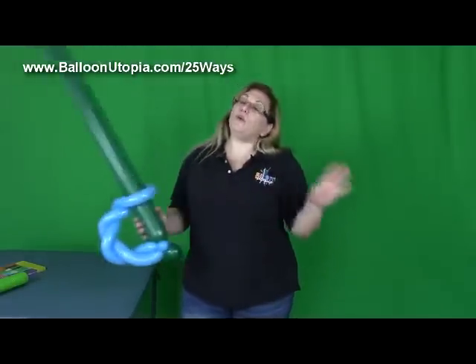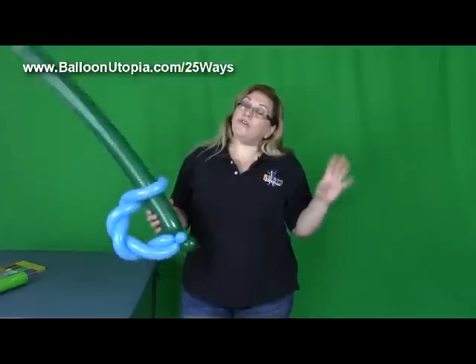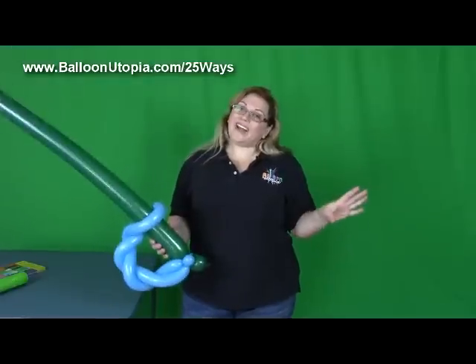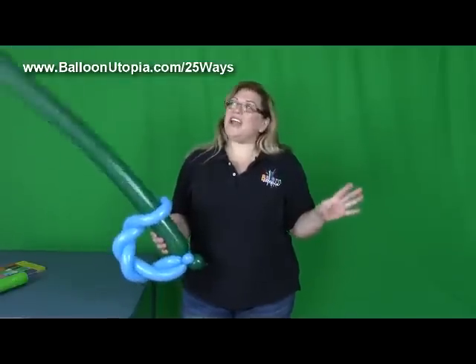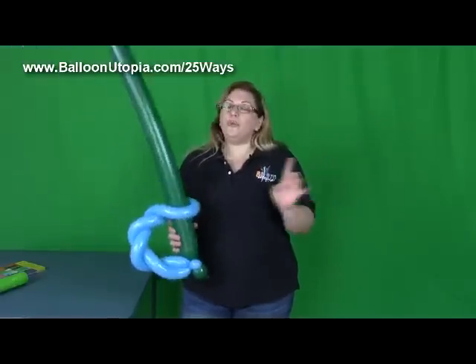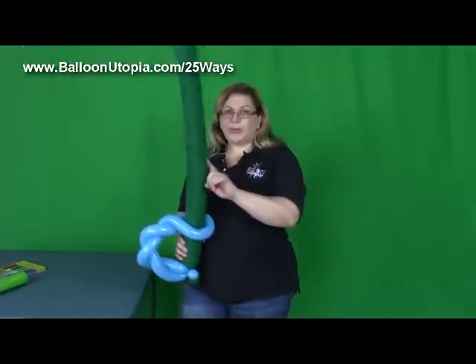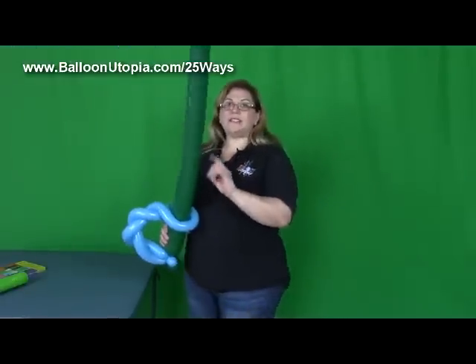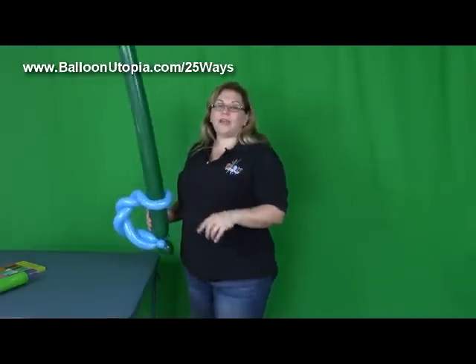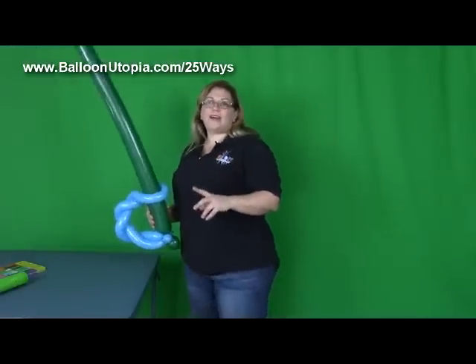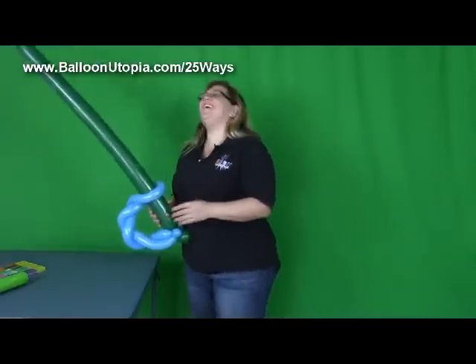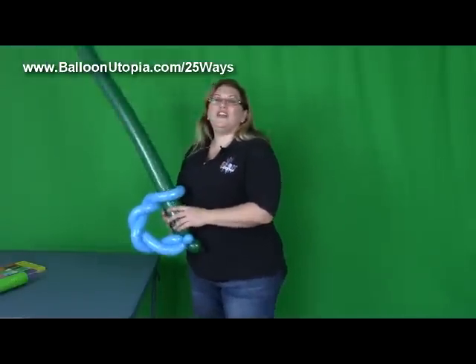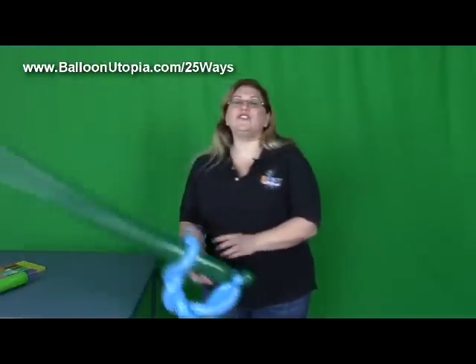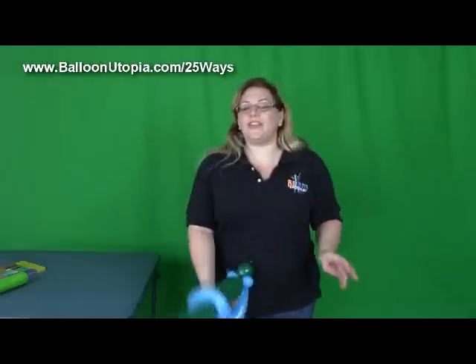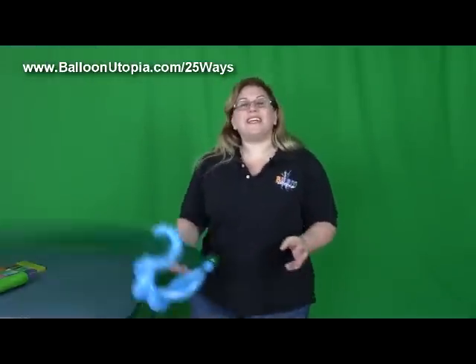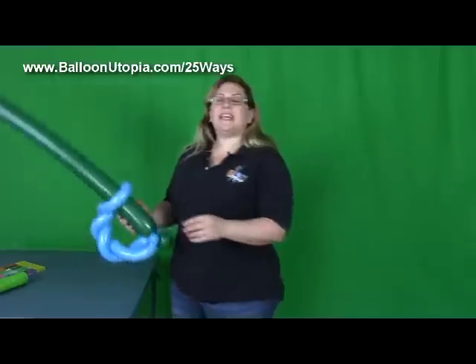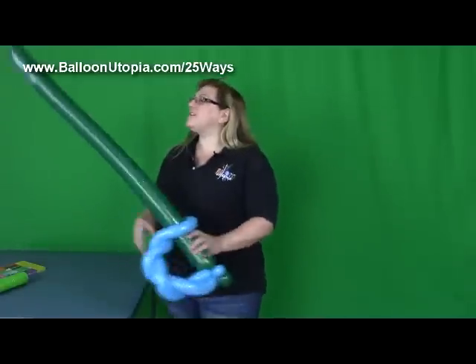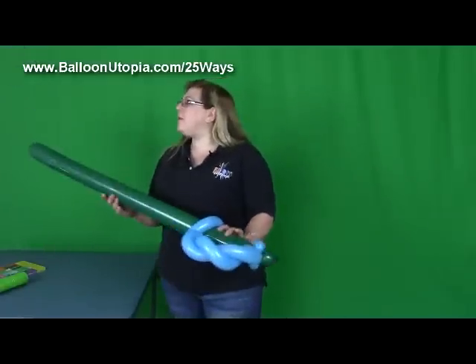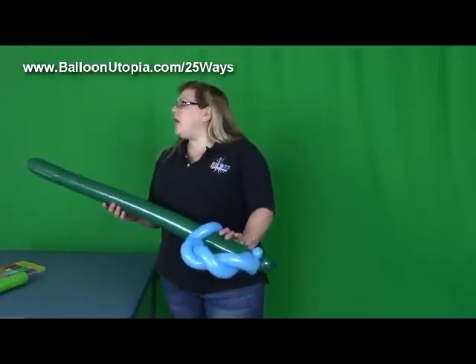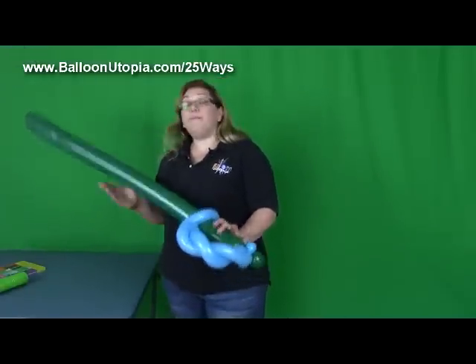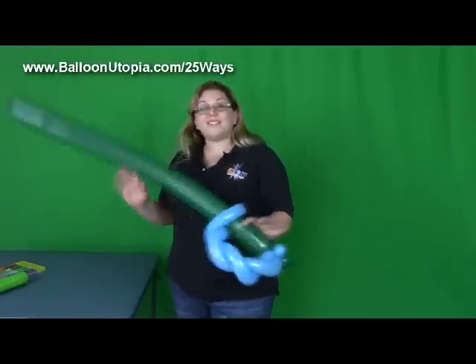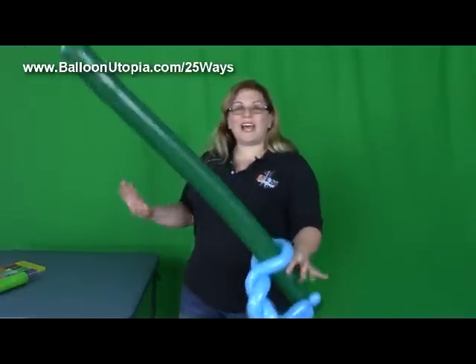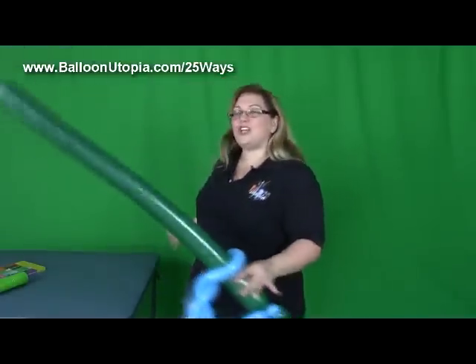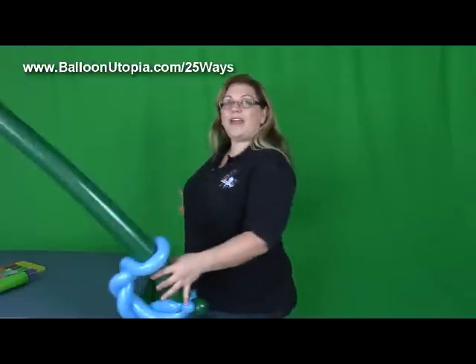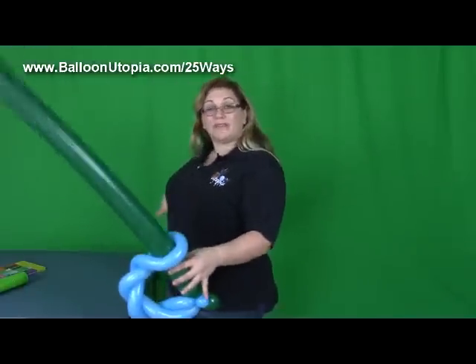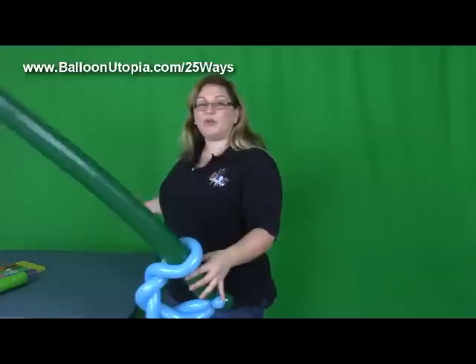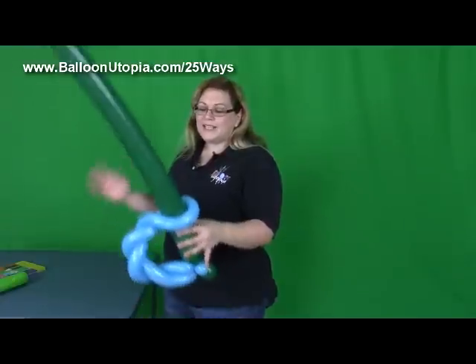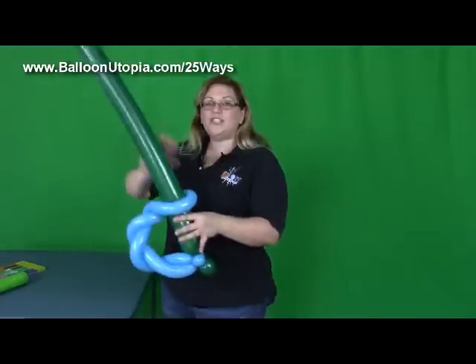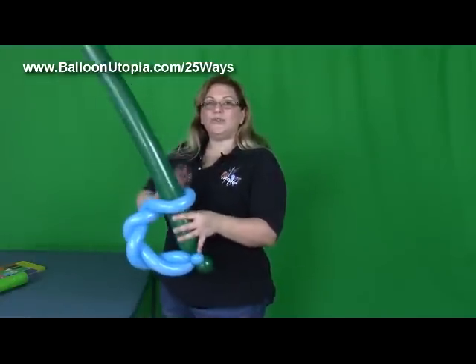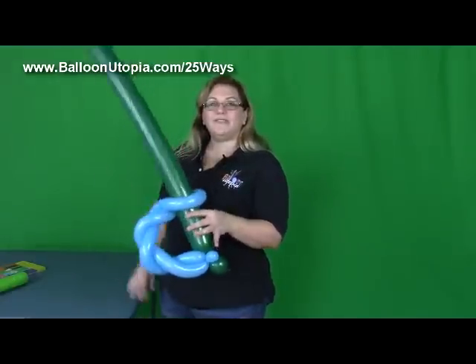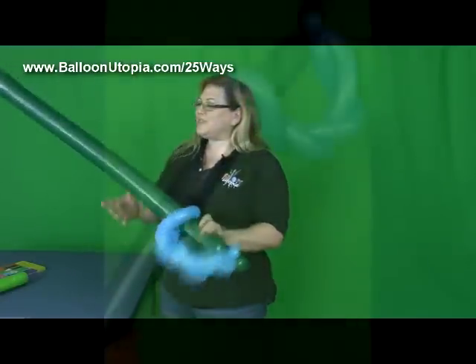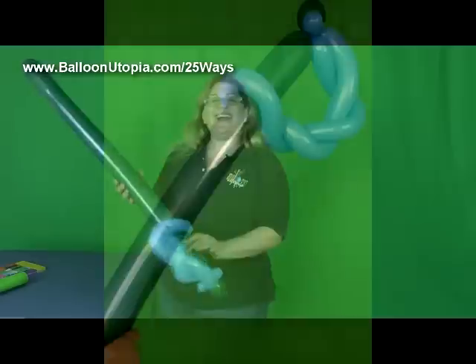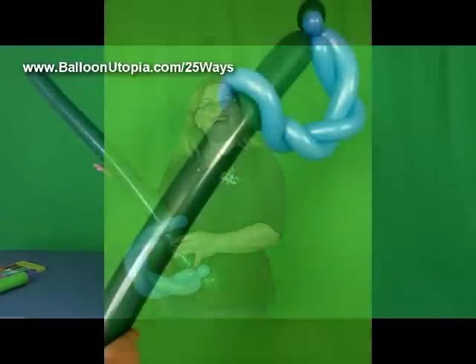I will warn you, if you're doing it outside, you will be replacing these a lot, because since they're so big, they do have a tendency to get into the grass and pop. But a solution to that is just come with a bag of pre-inflated balloons, since these do use fully inflated balloons. And there you go.